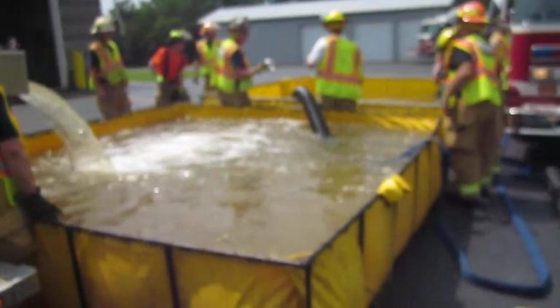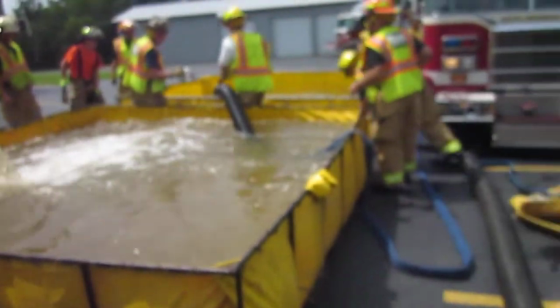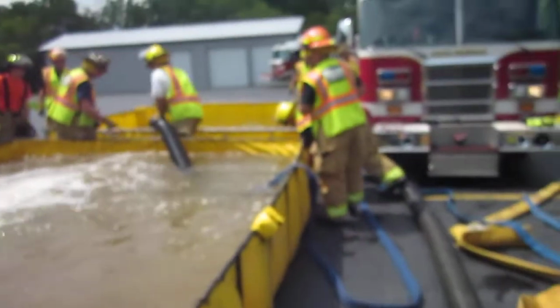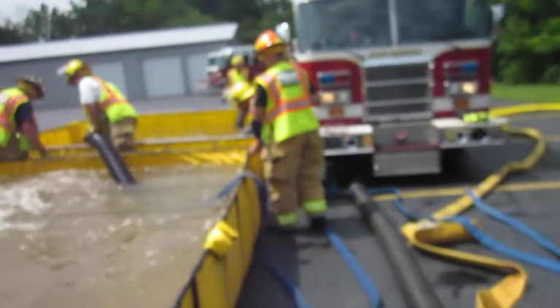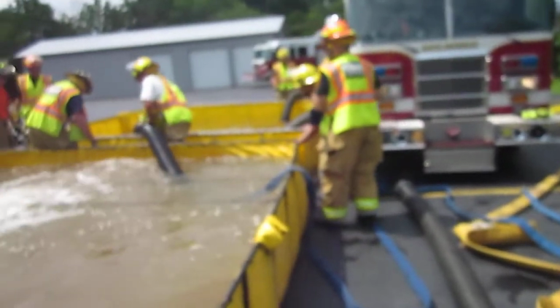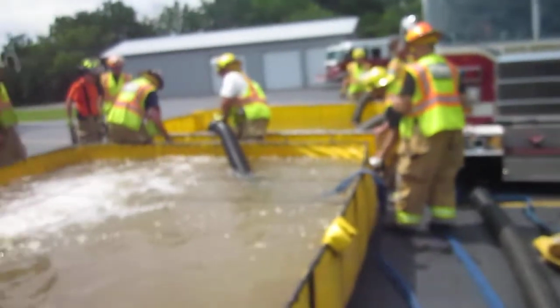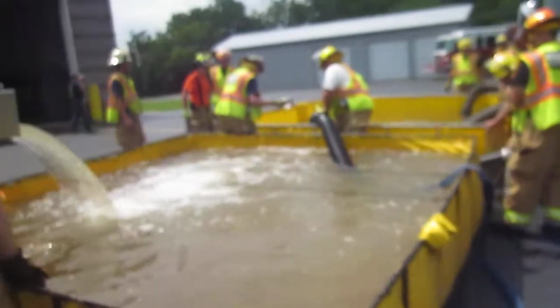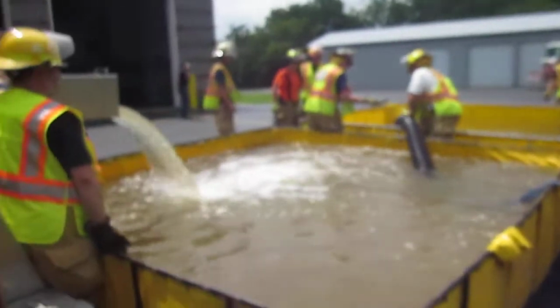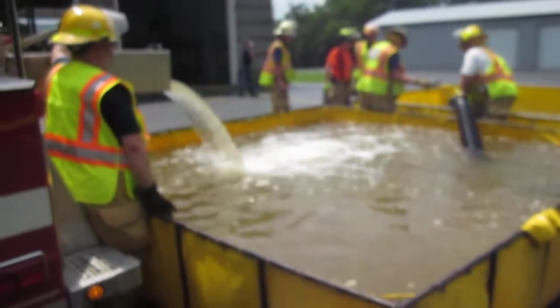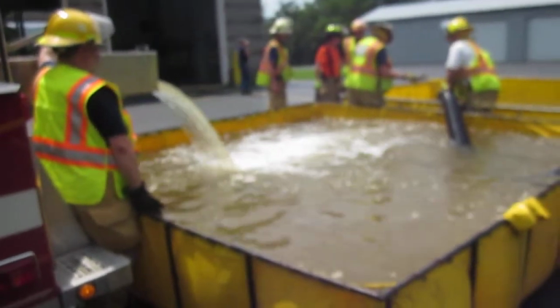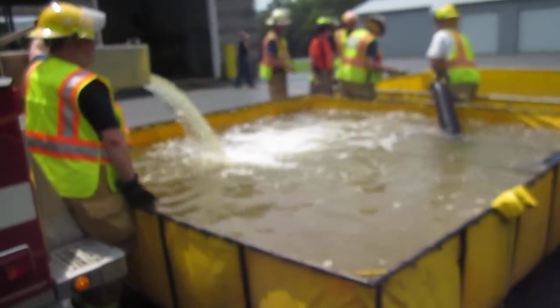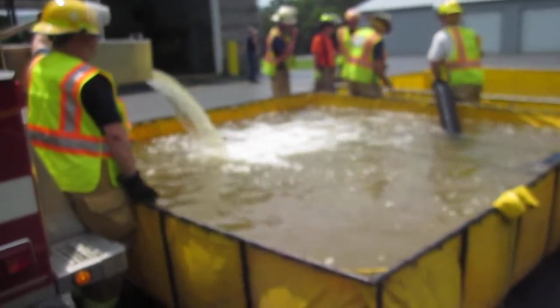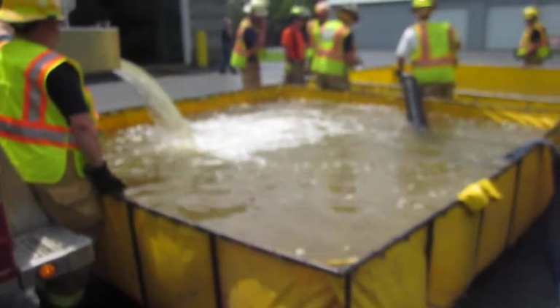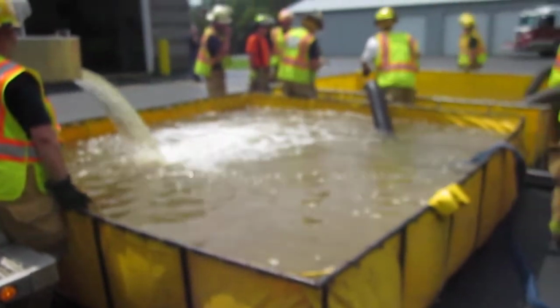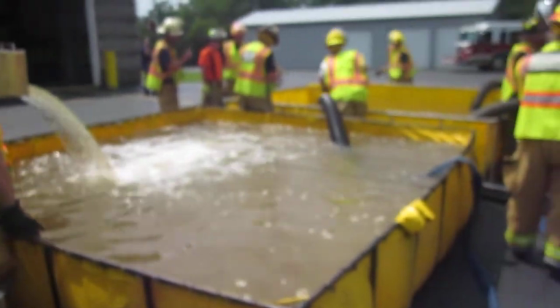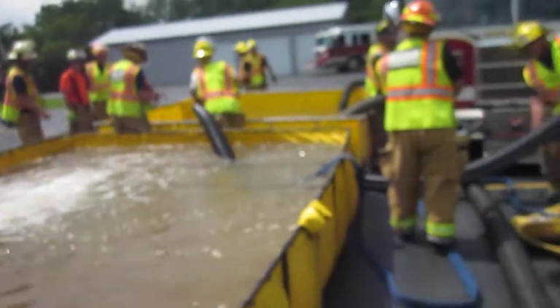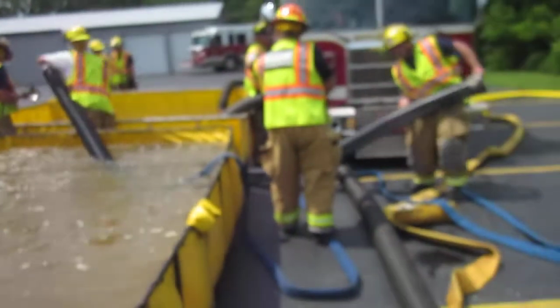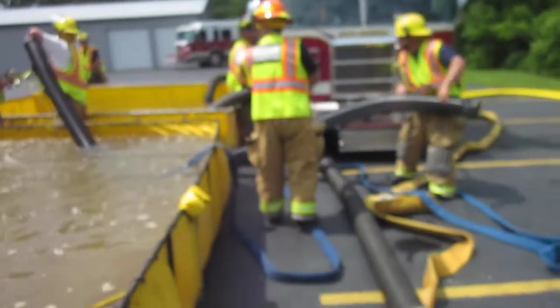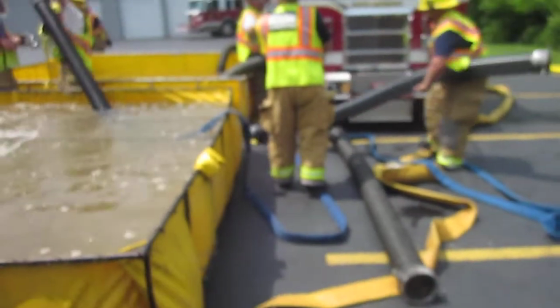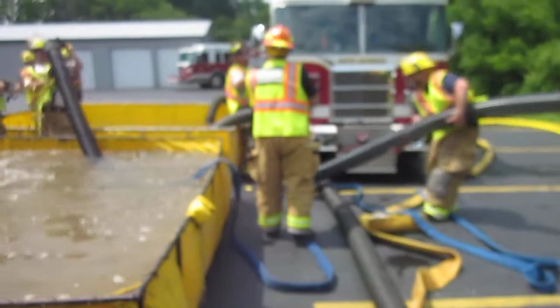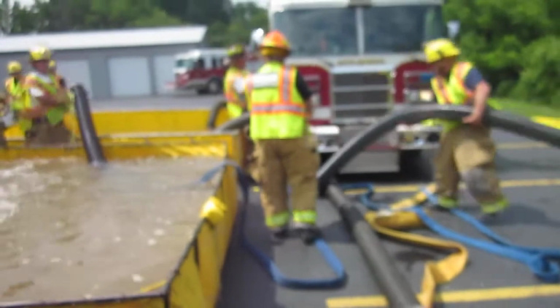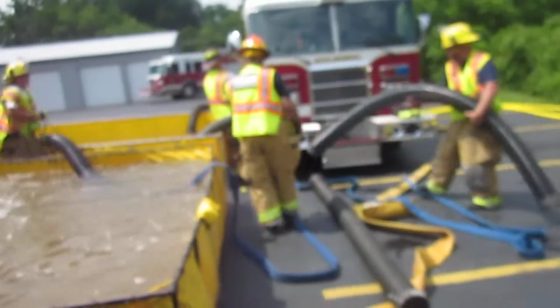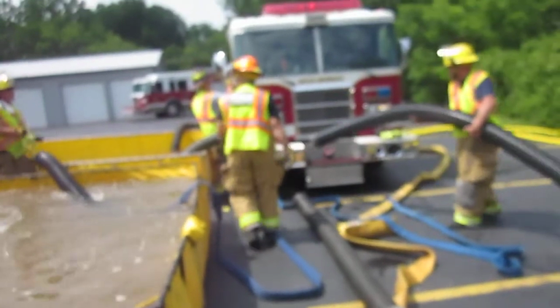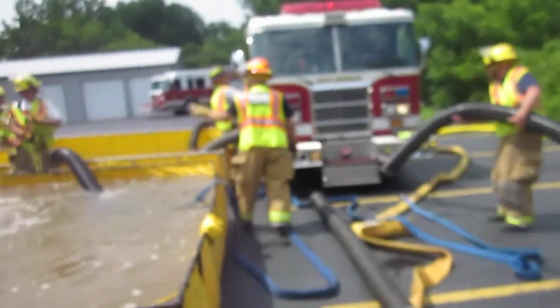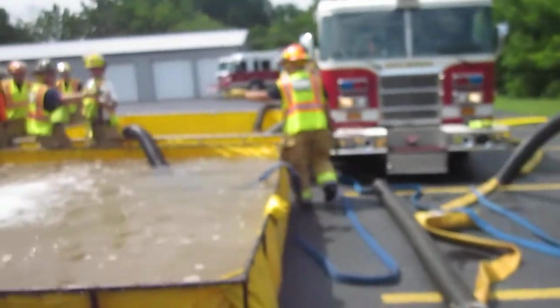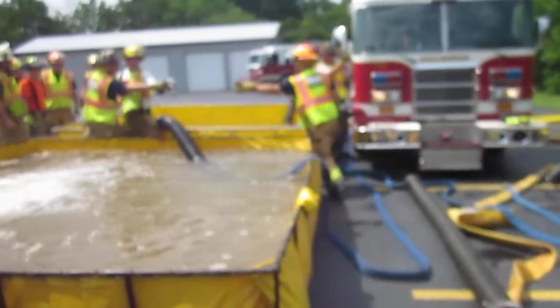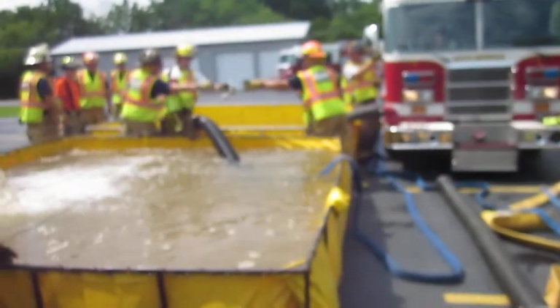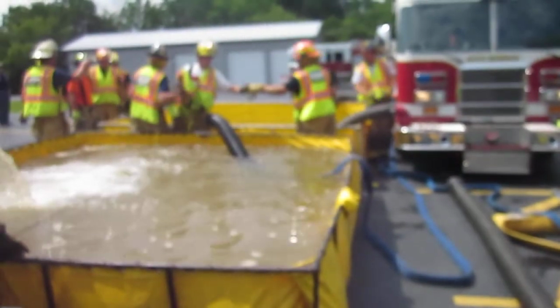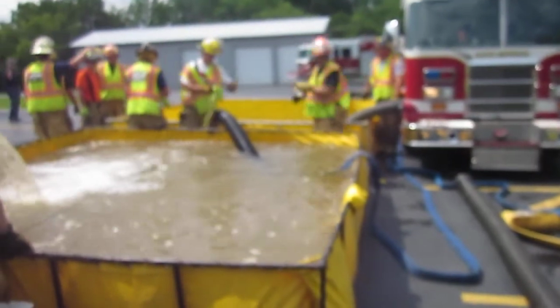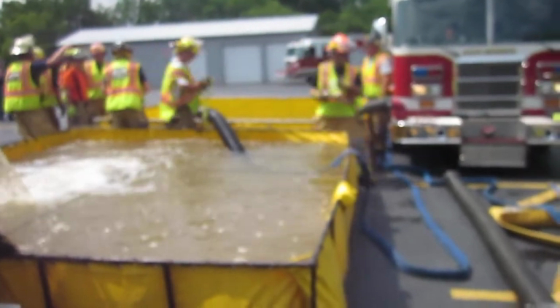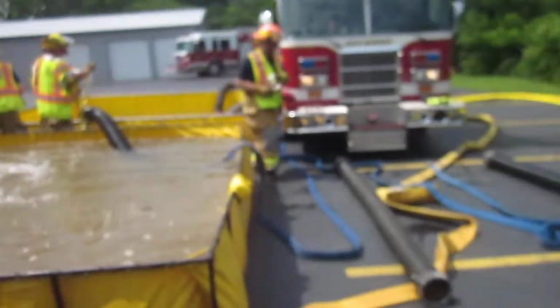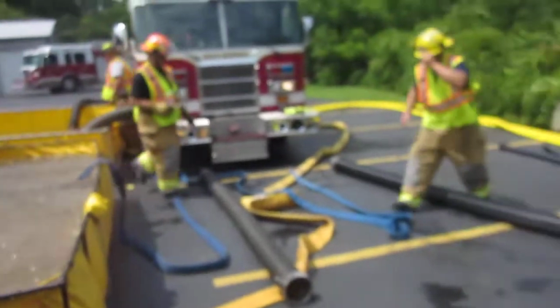Really good hustle here. Our goal is eventually going to be a thousand gallons a minute, so we'll see what happens. We'll come back and check in — the mark is seven minutes and fifteen seconds at this point.